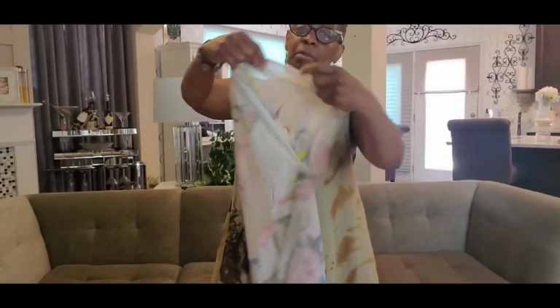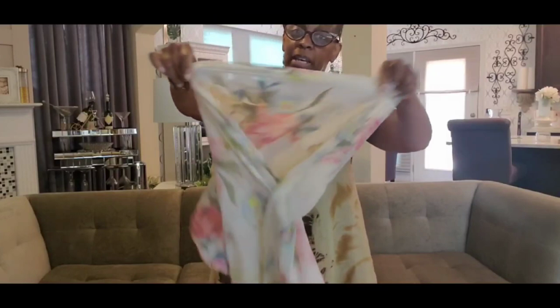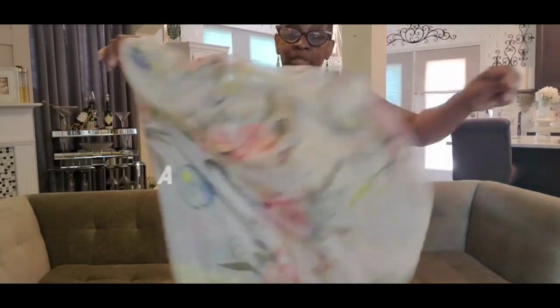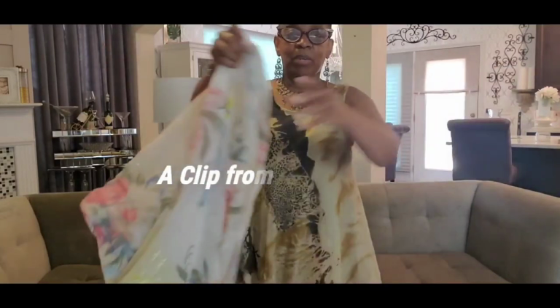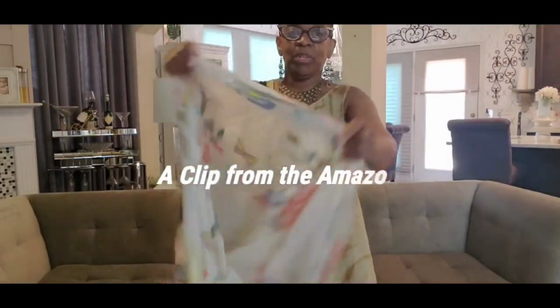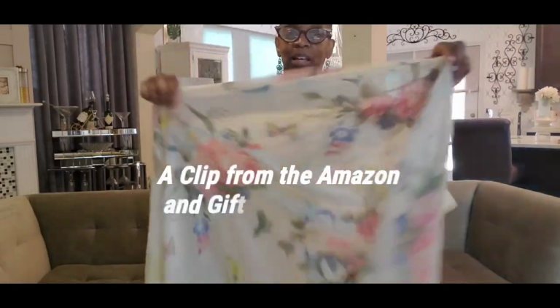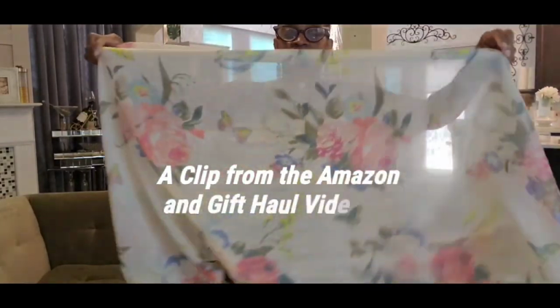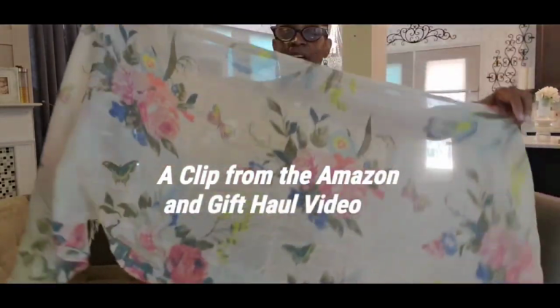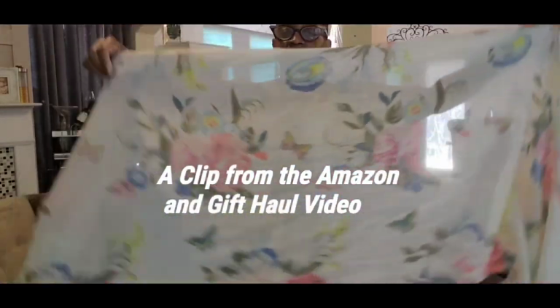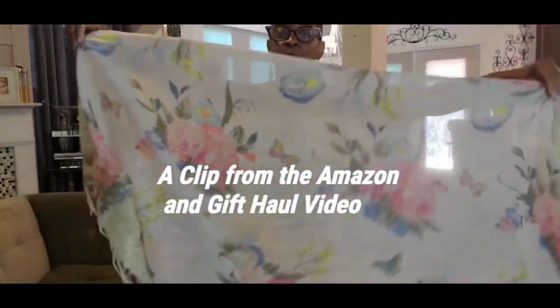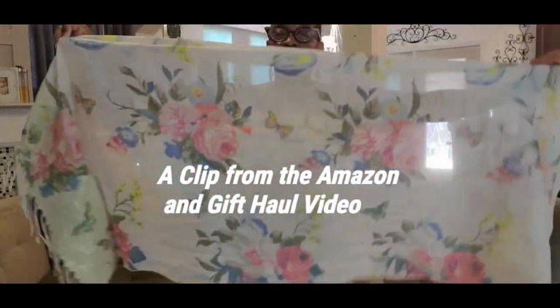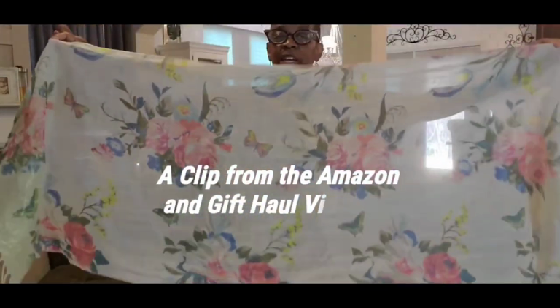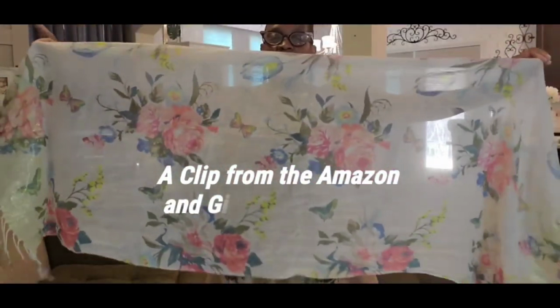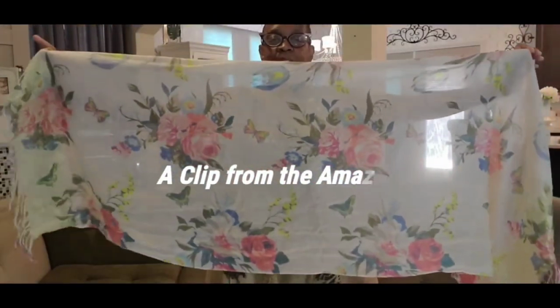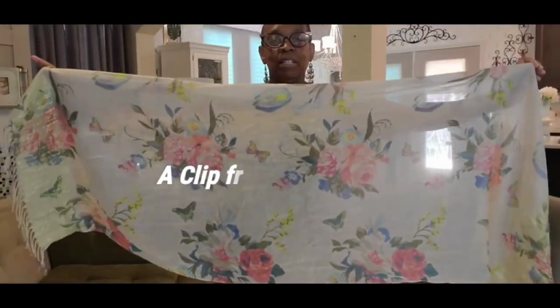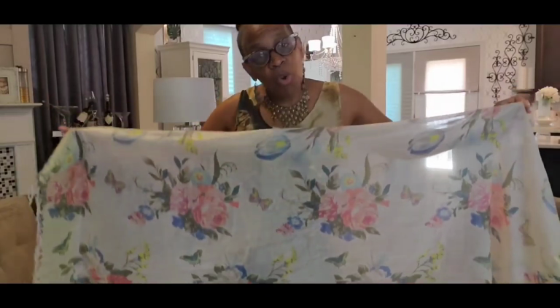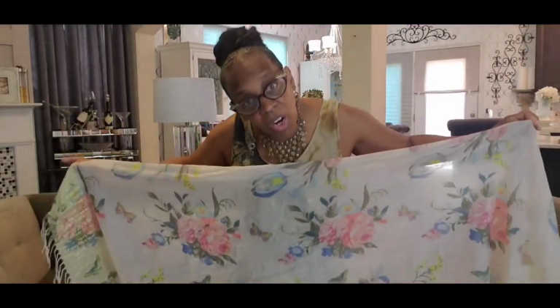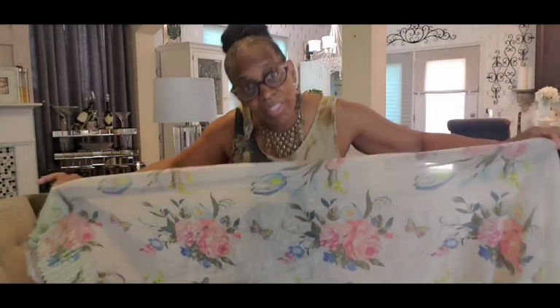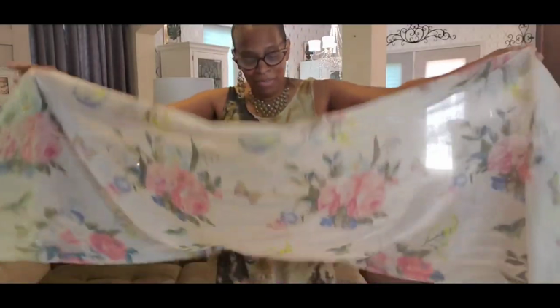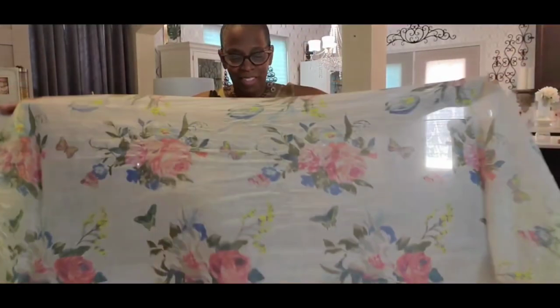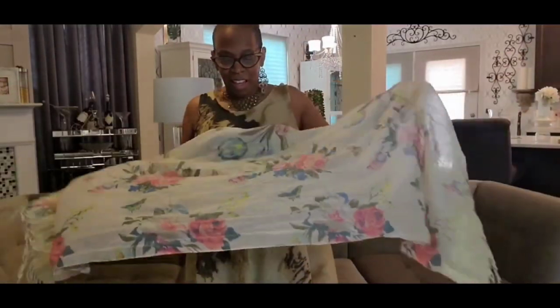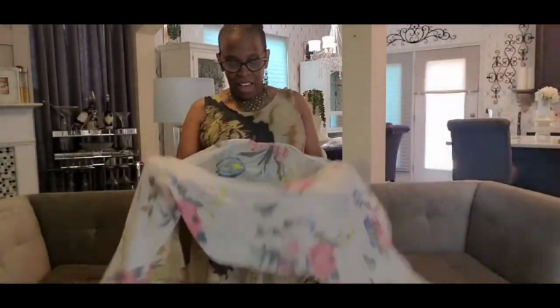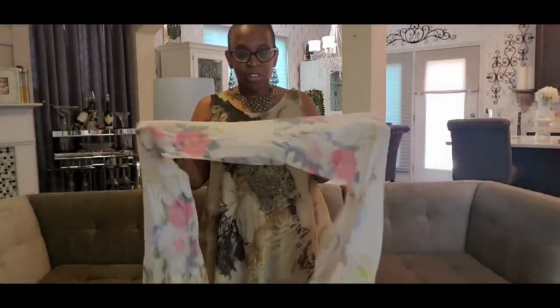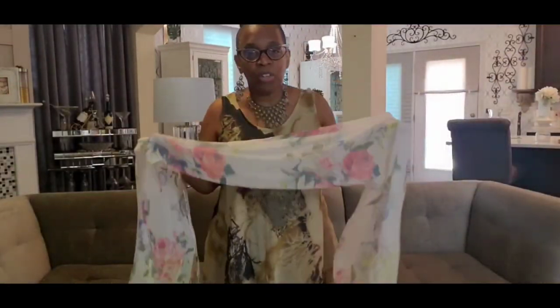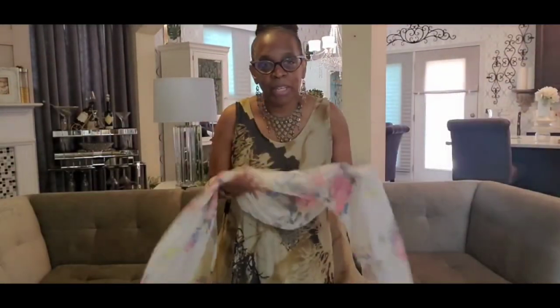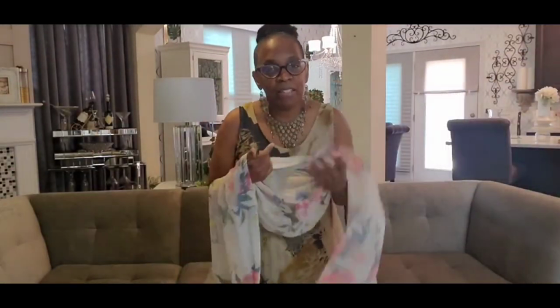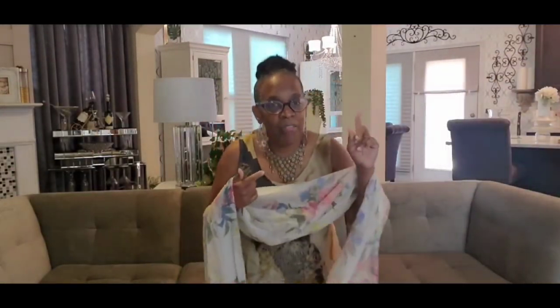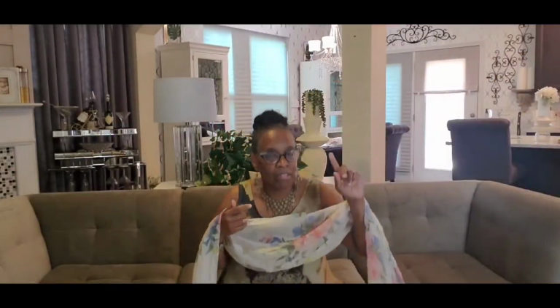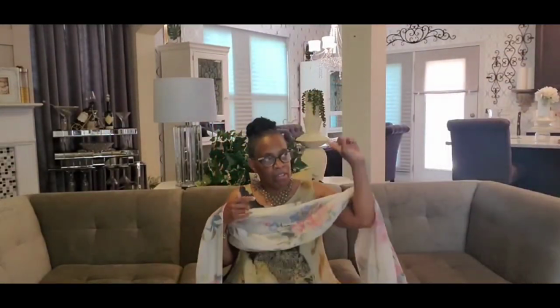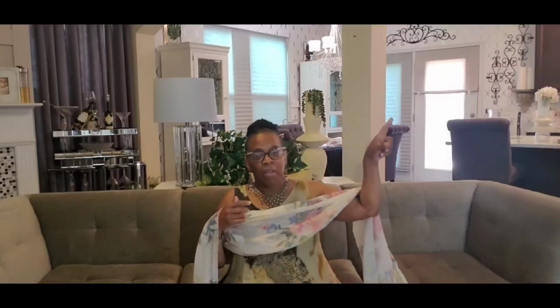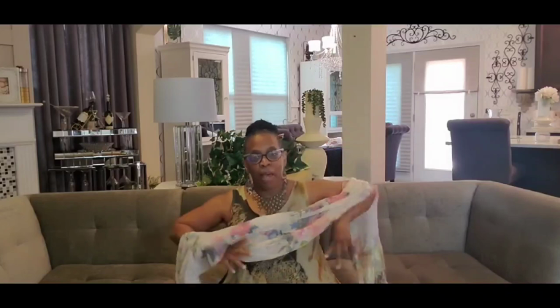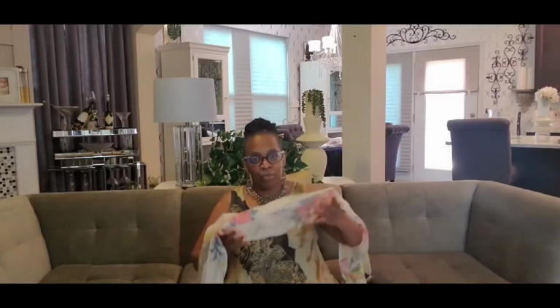That's my plan, we'll see how it works. I'm going to create some wall art with it, and this wall art I plan to have in my bathroom.